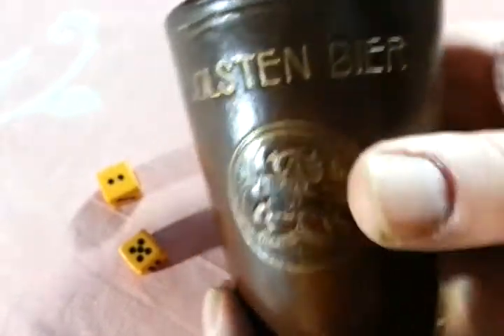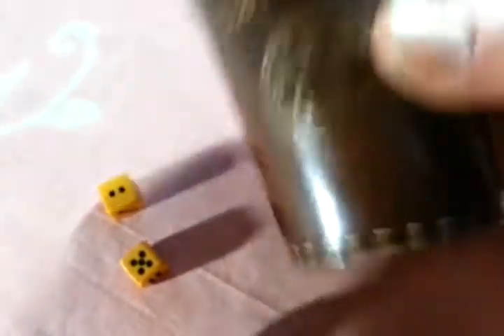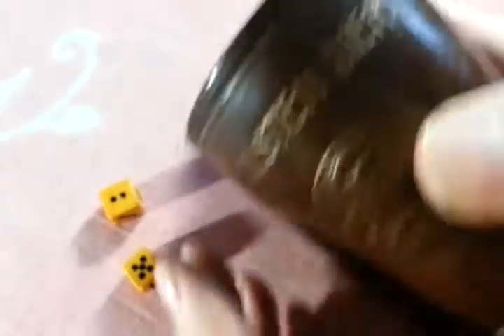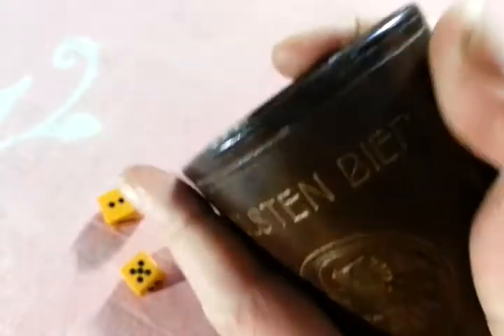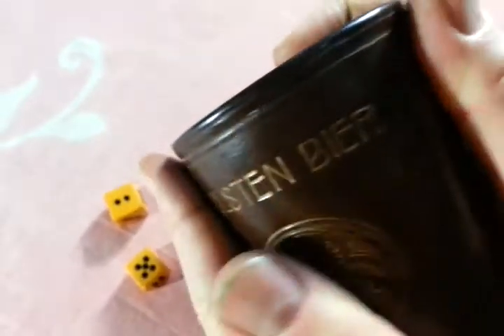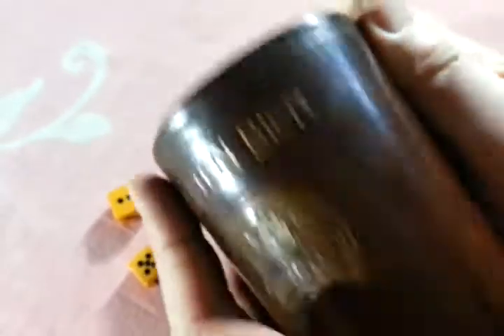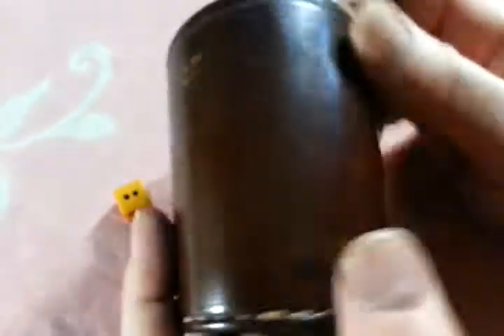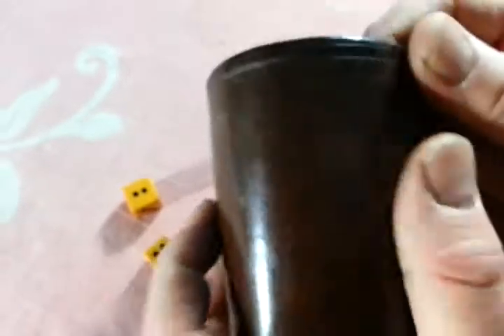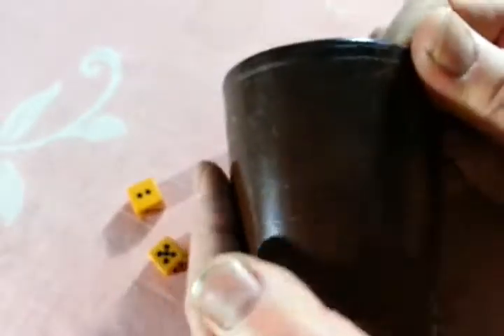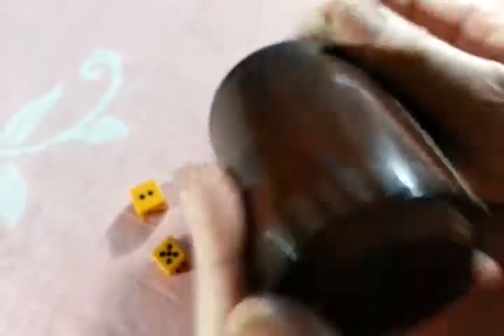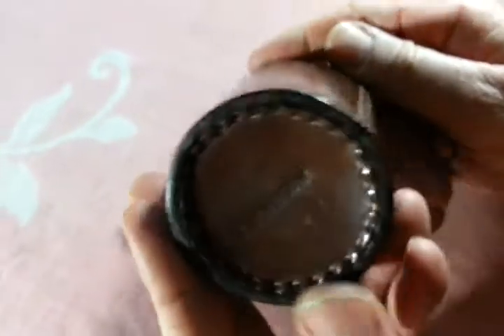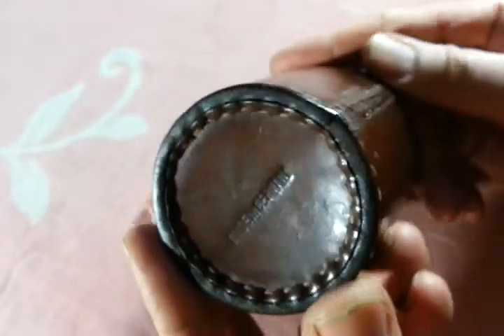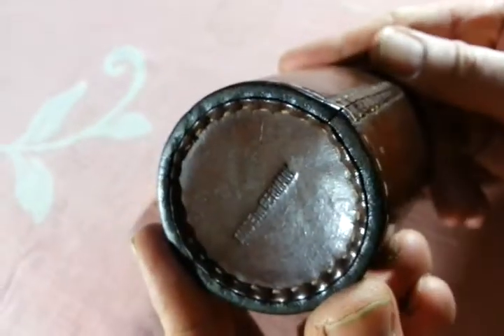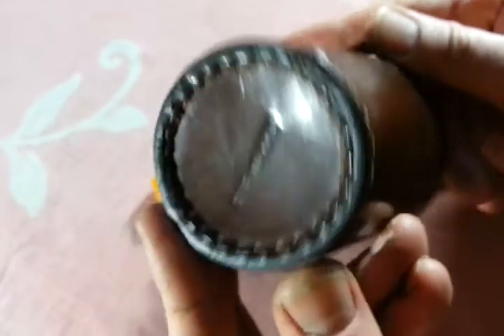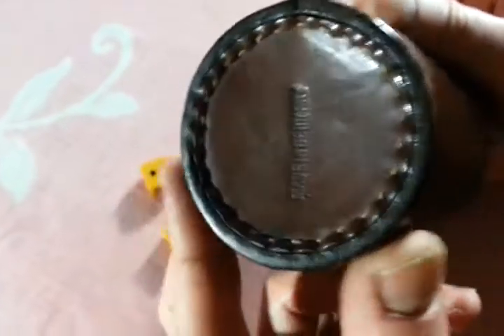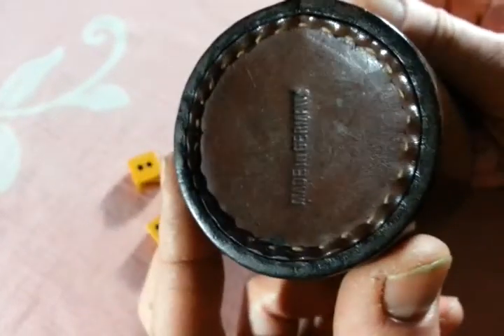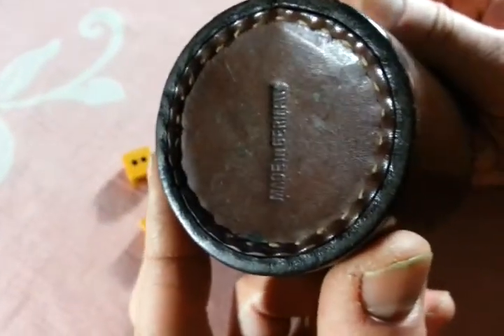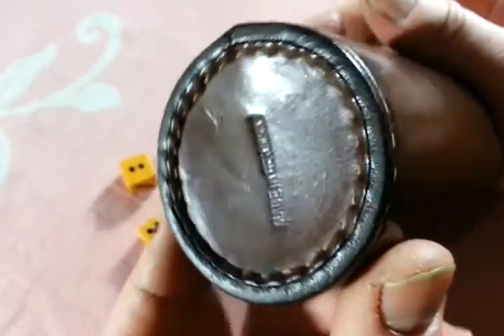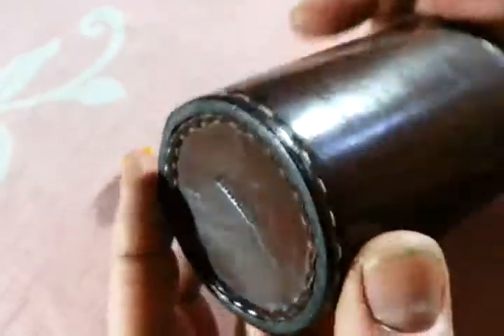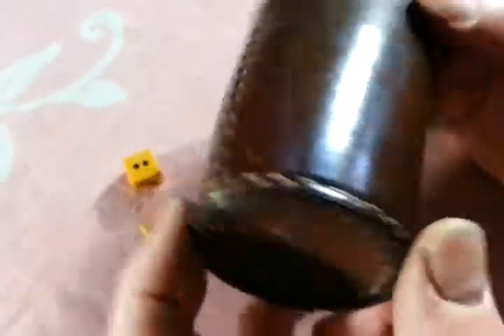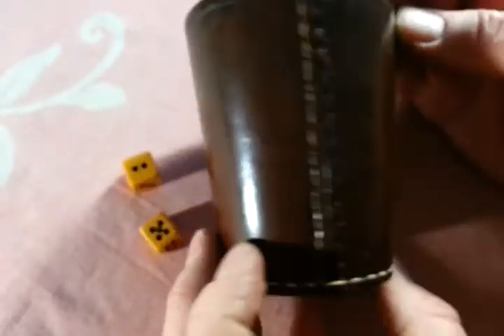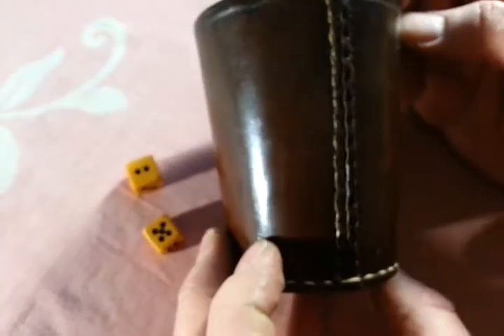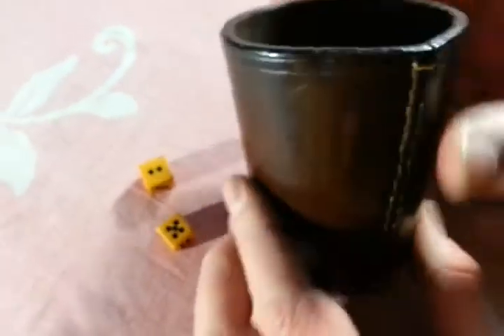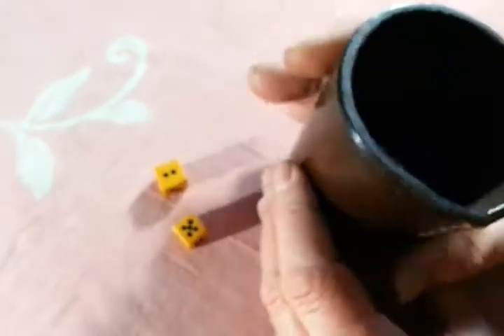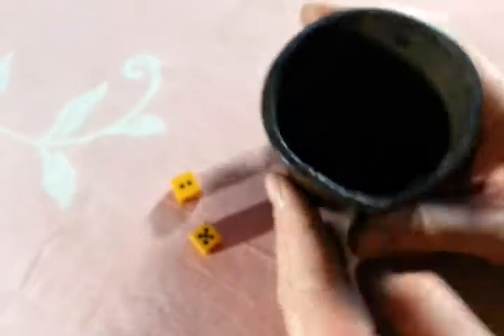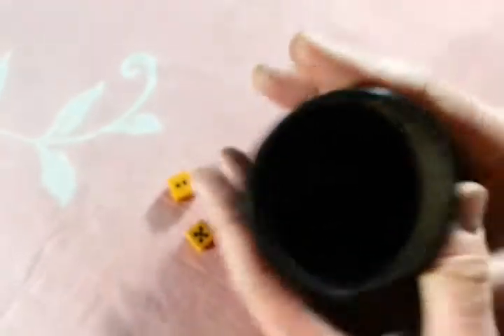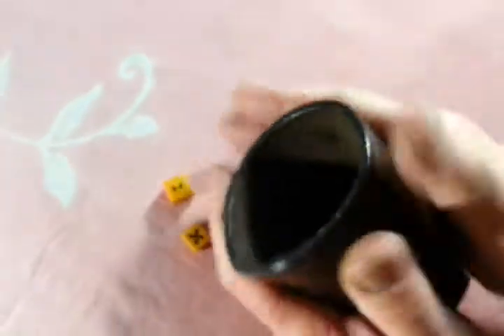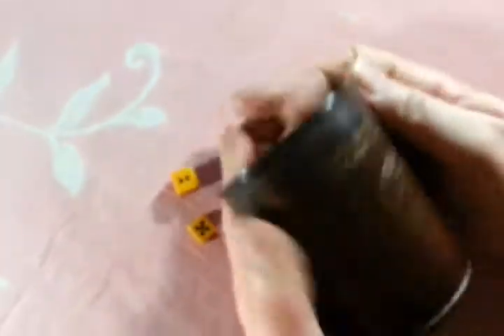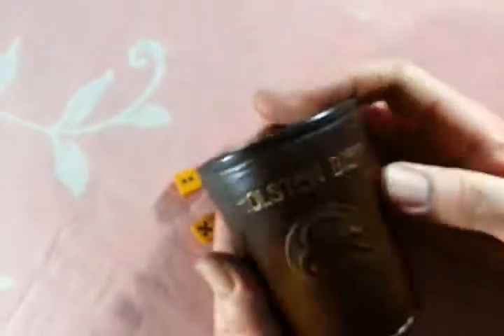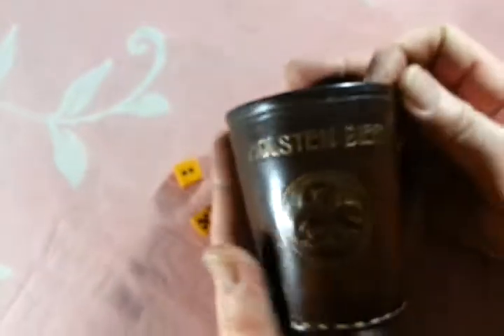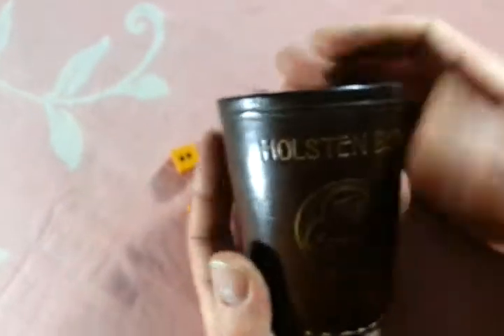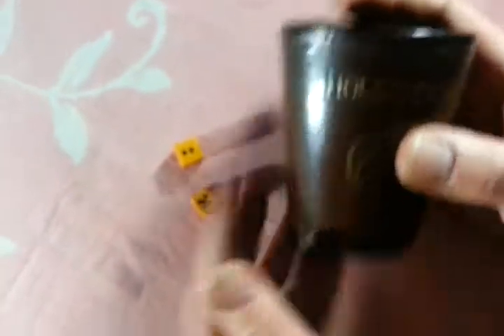It's a dice shaker in beautifully sort of patinated, hand-worn but sound leather, hand-stitched — a lovely, lovely sort of texture to it.